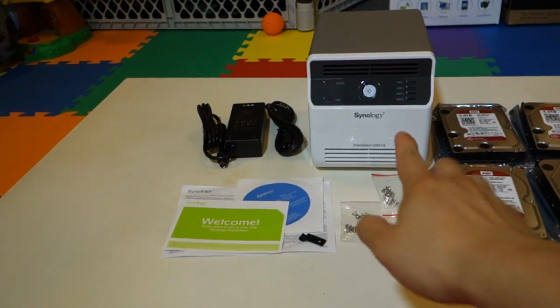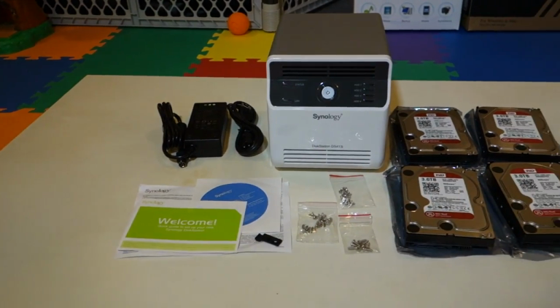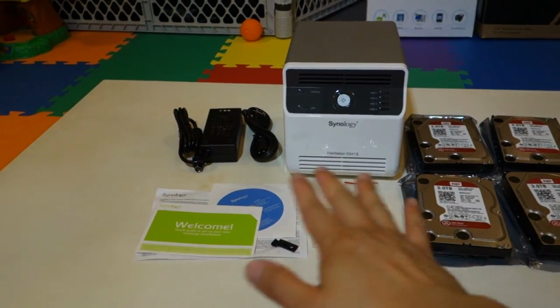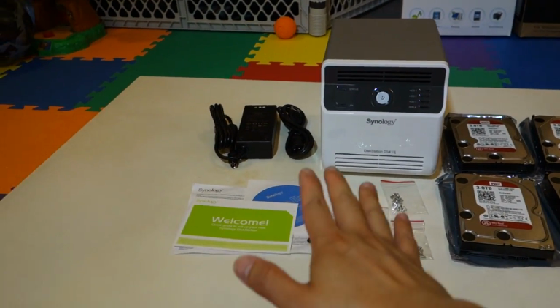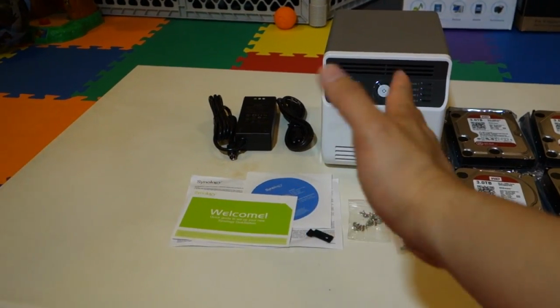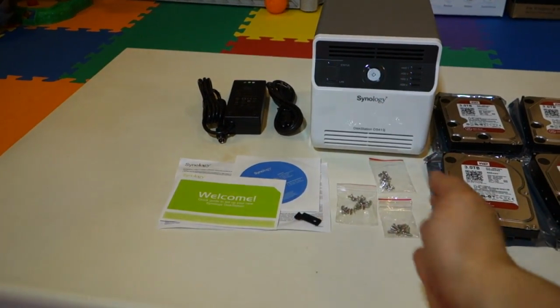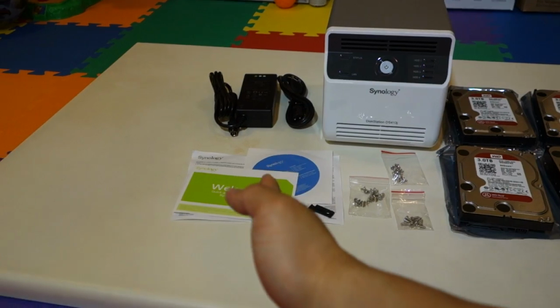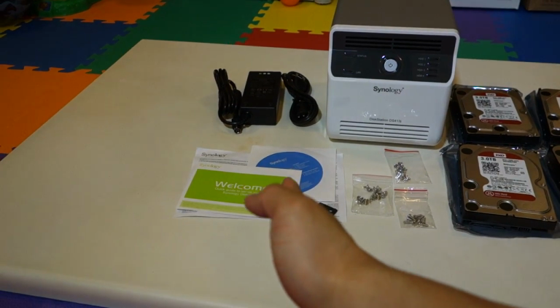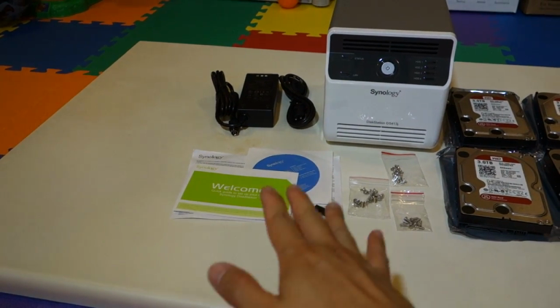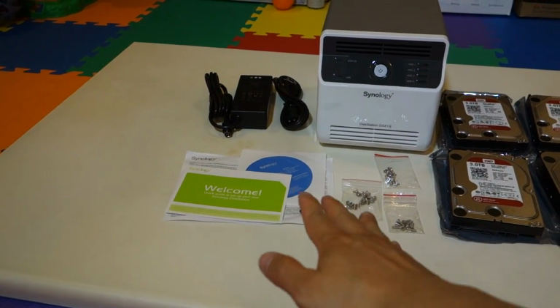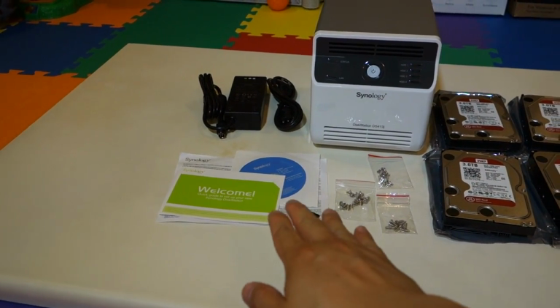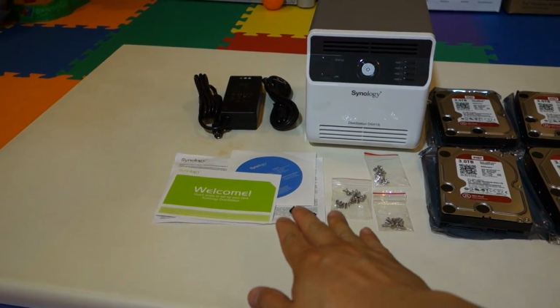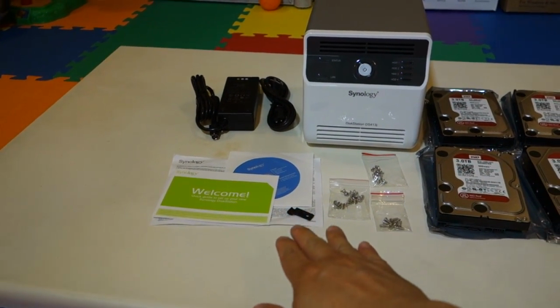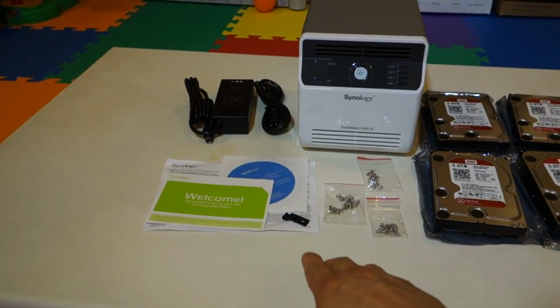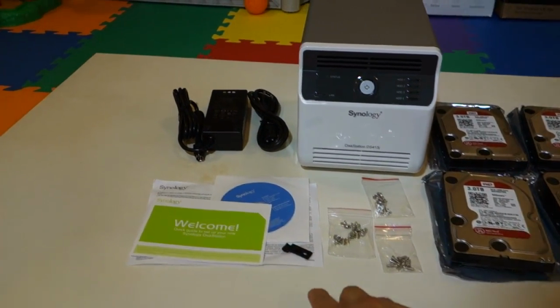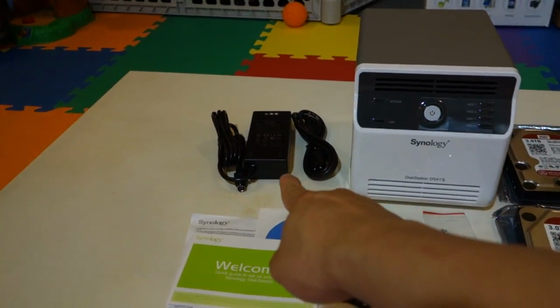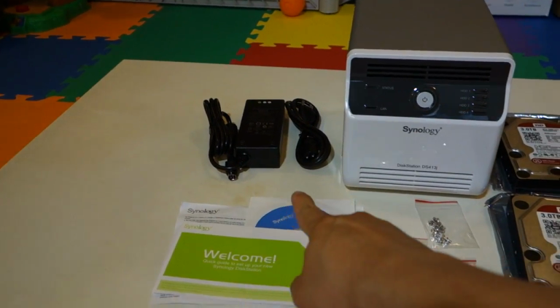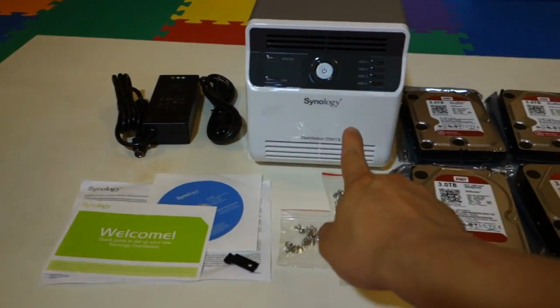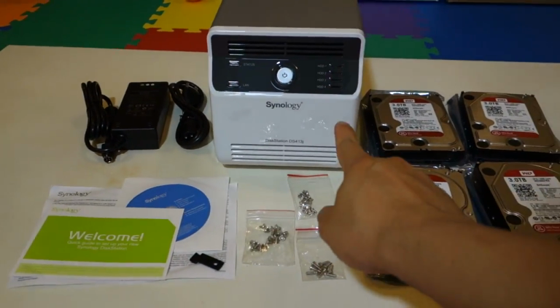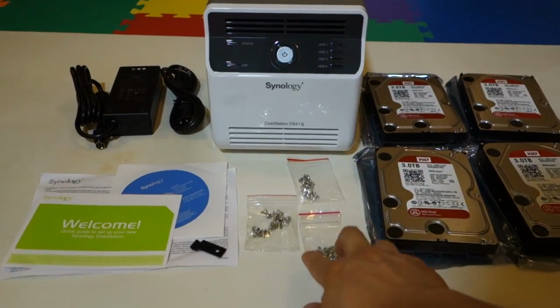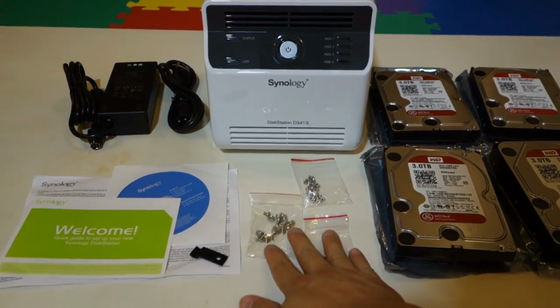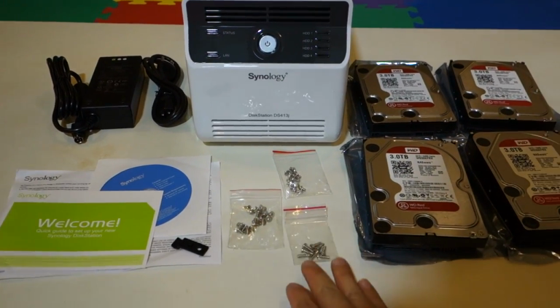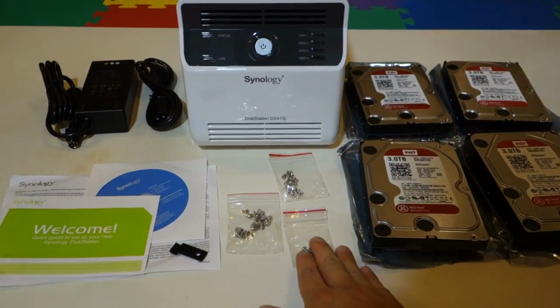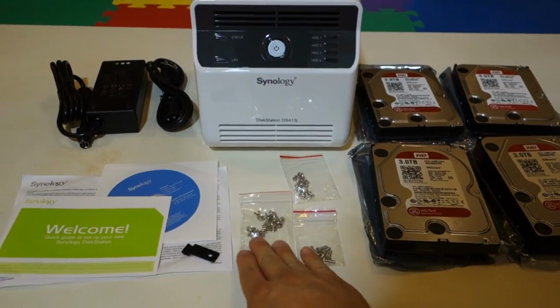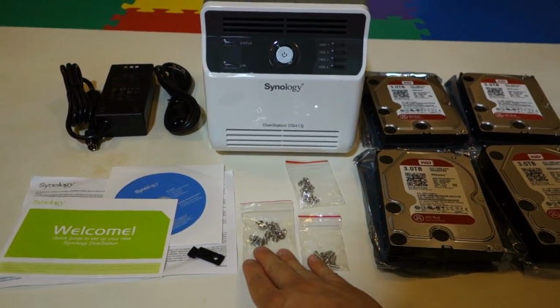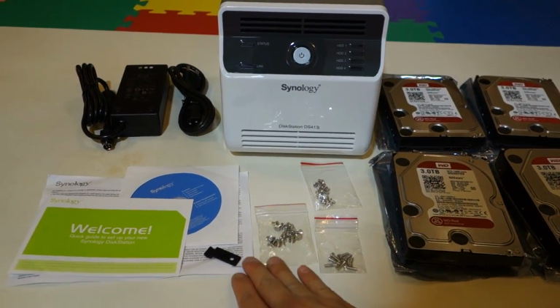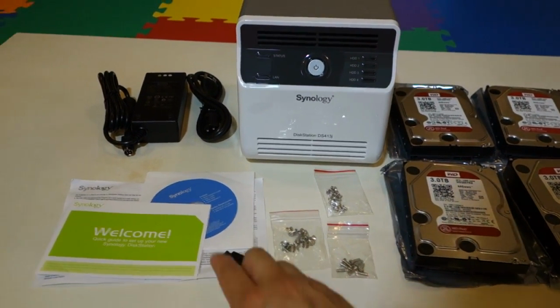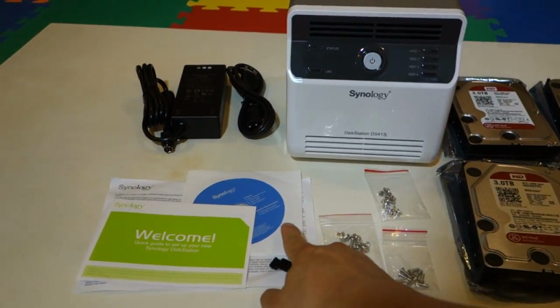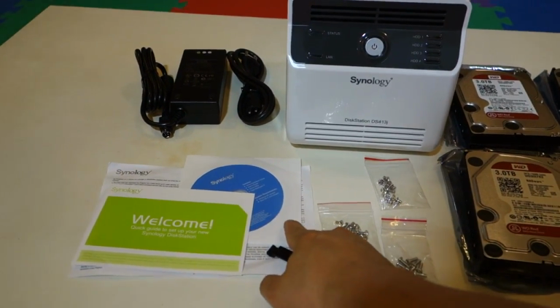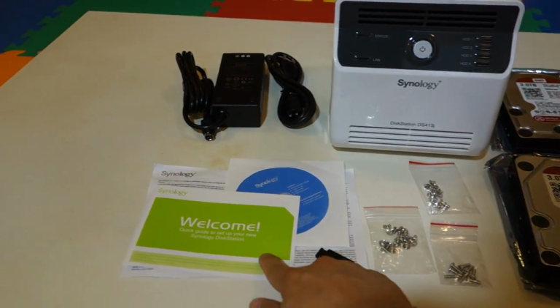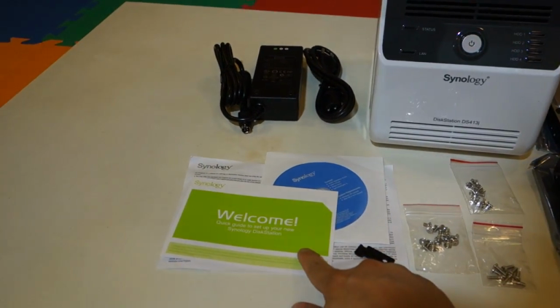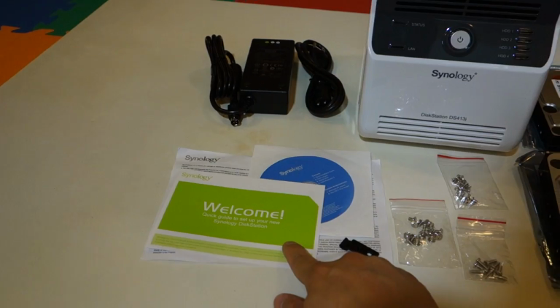Everything is unboxed. This is what came in the box for the Synology disk station: the AC adapter, the main unit, hard drive screws, mounting screws, the installation CD, and a quick start guide.